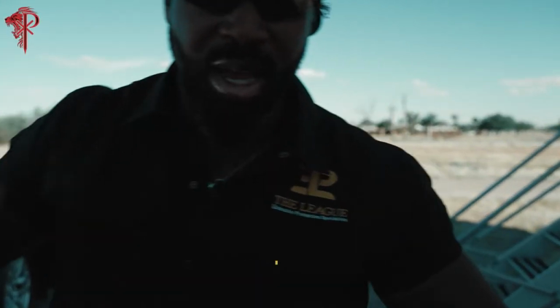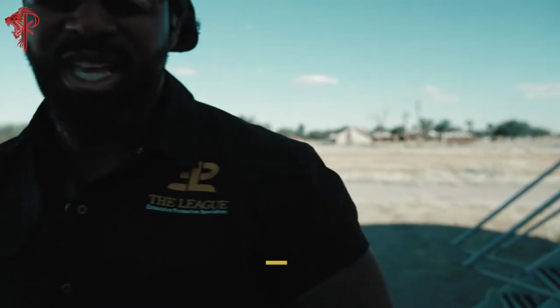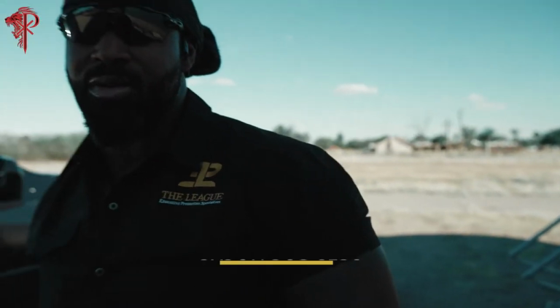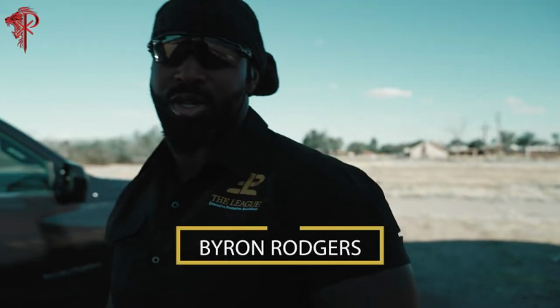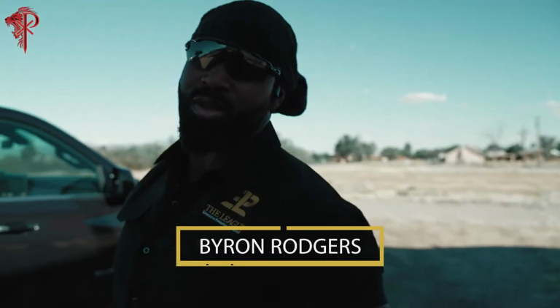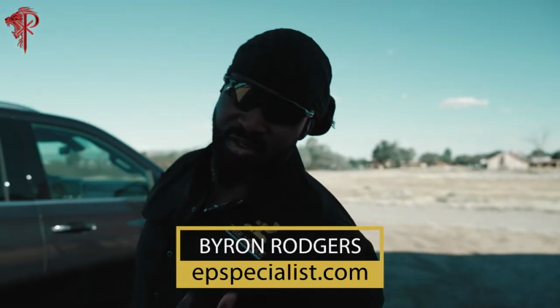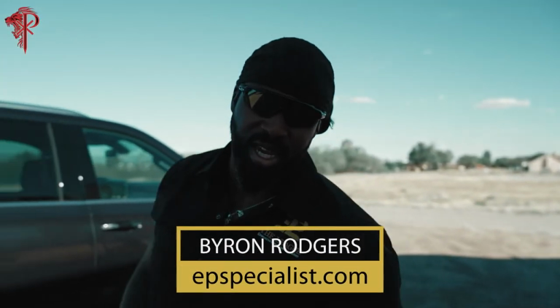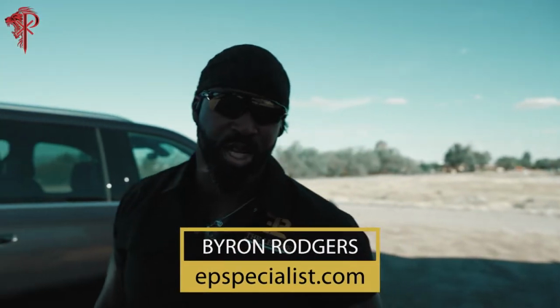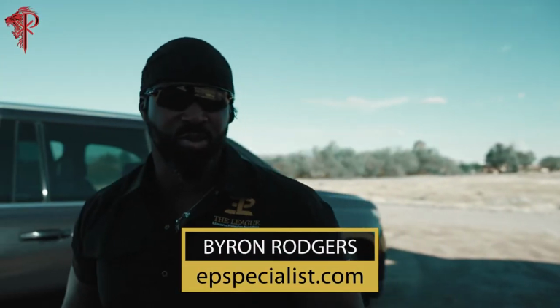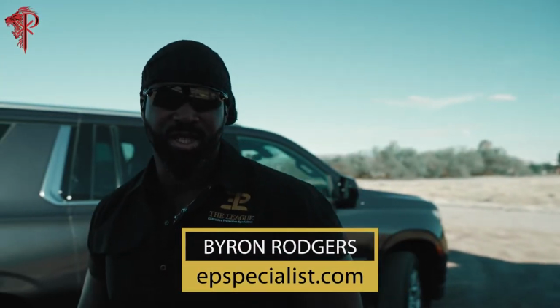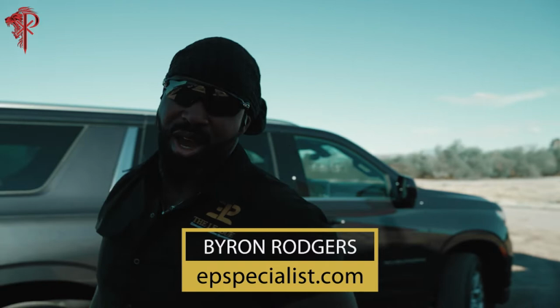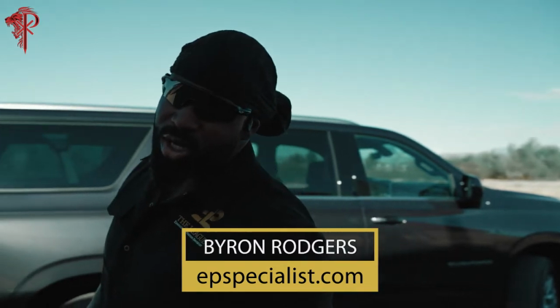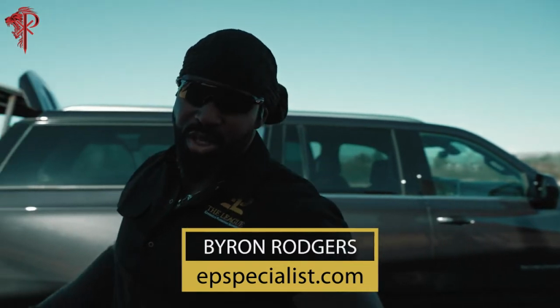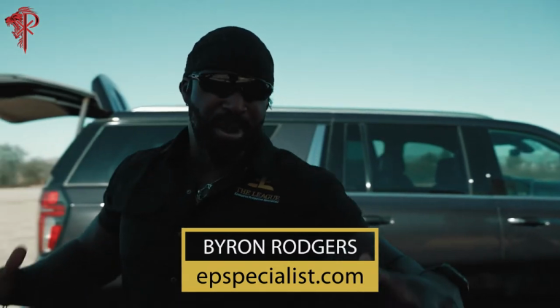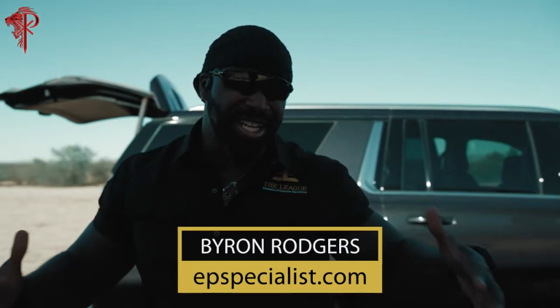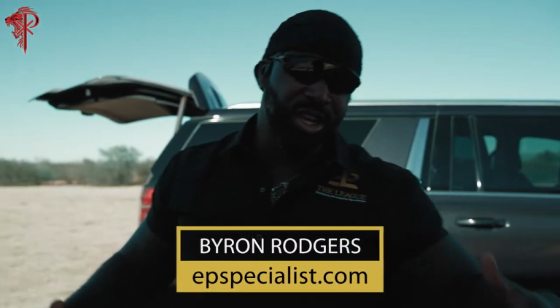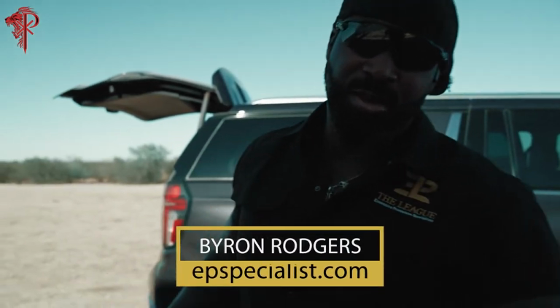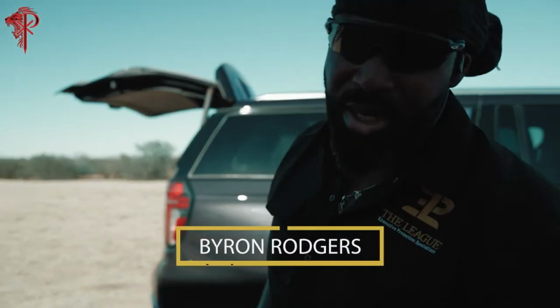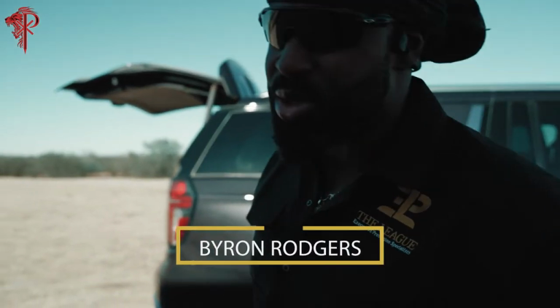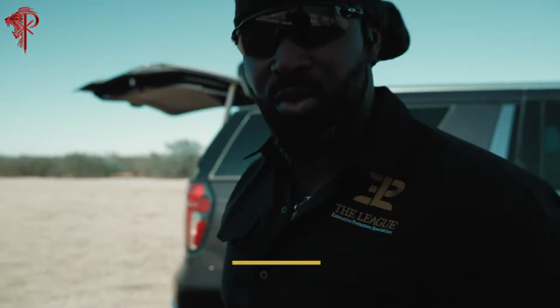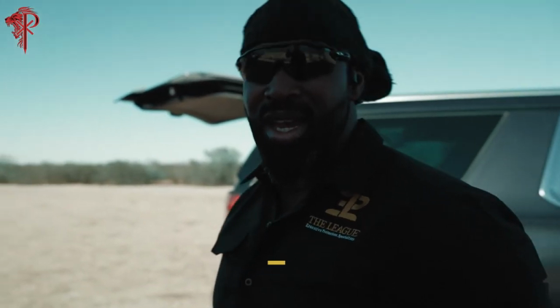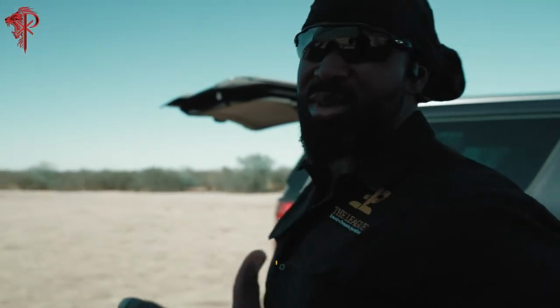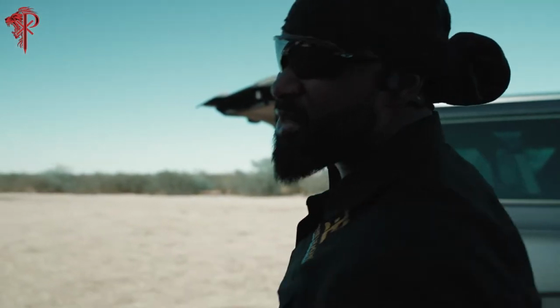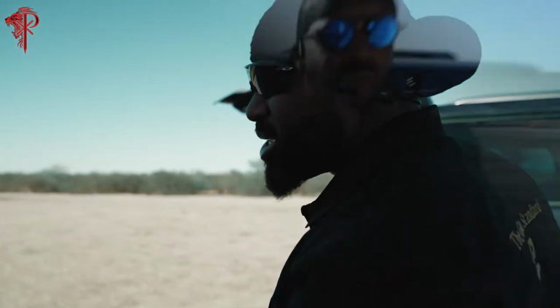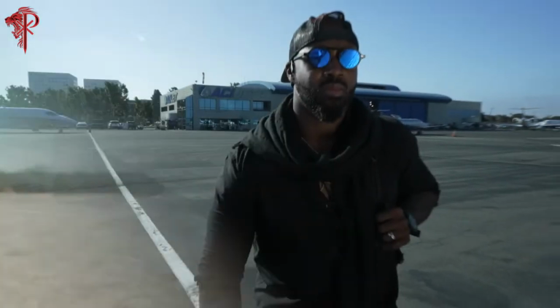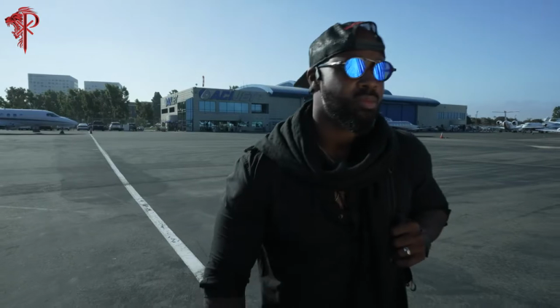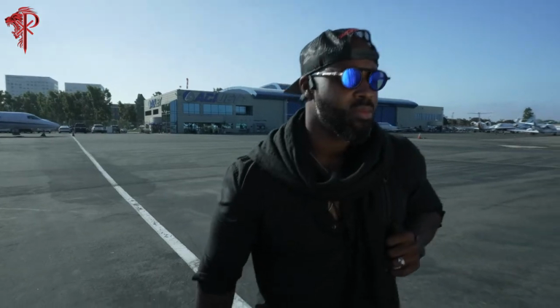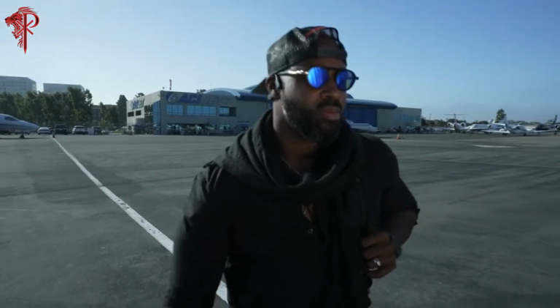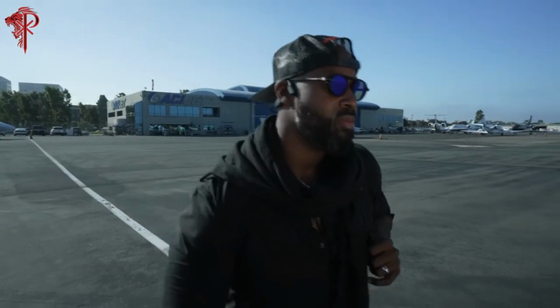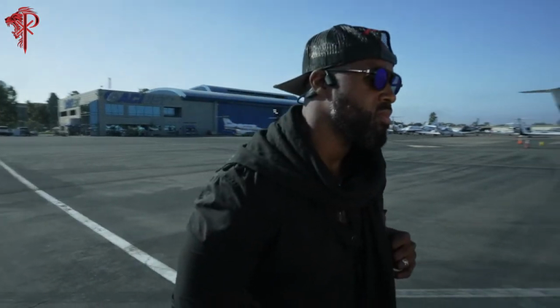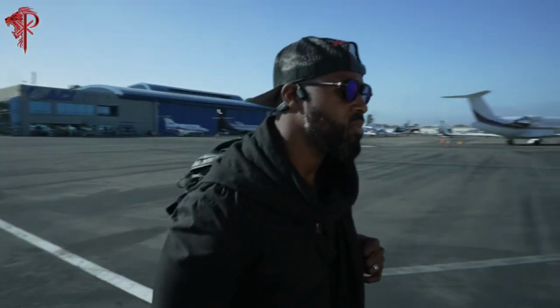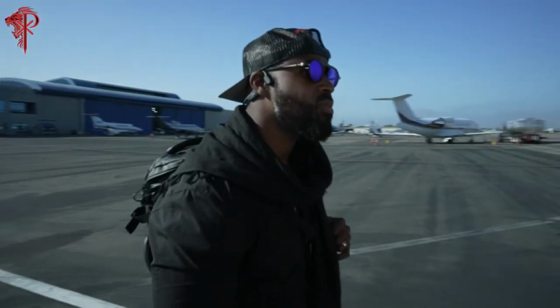What's up you guys? Byron Rogers here at the League of Executive Protection Specialists. I want to show you a little bag cheat code, something I've been using around the way — something your families can use, something you guys can use out on details.